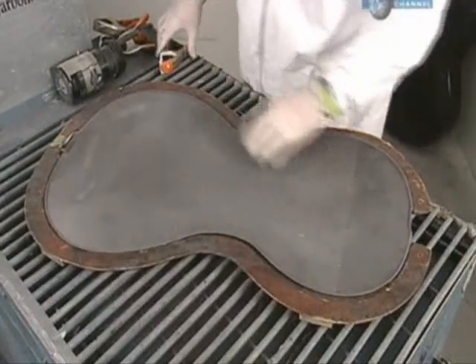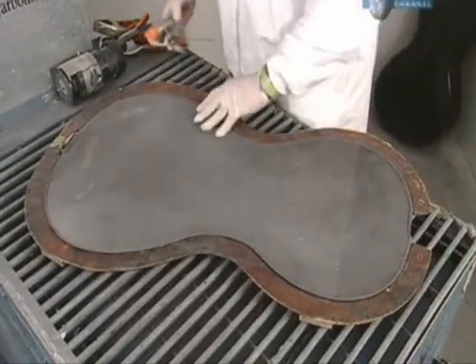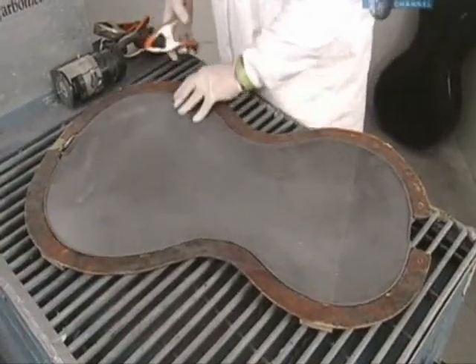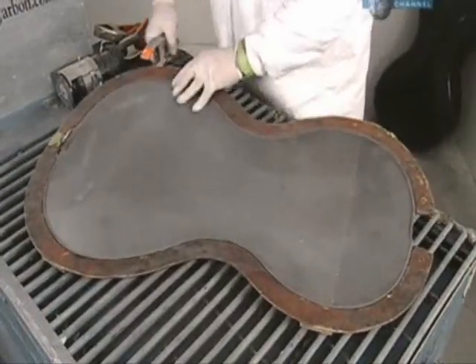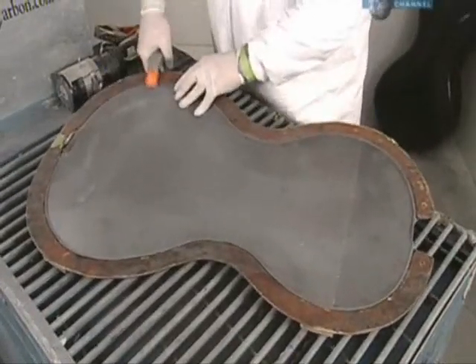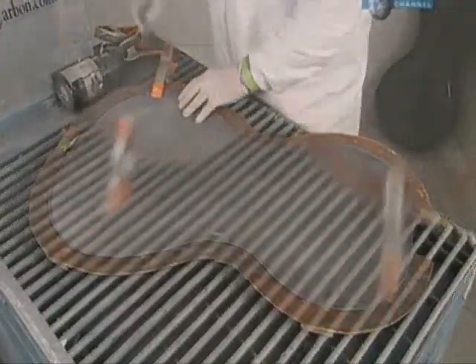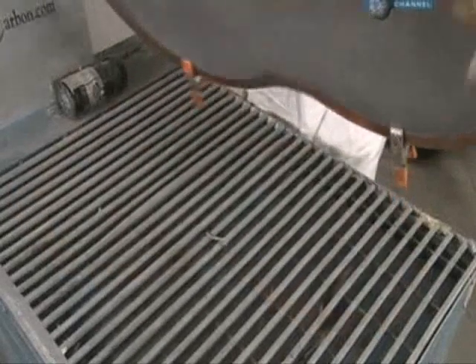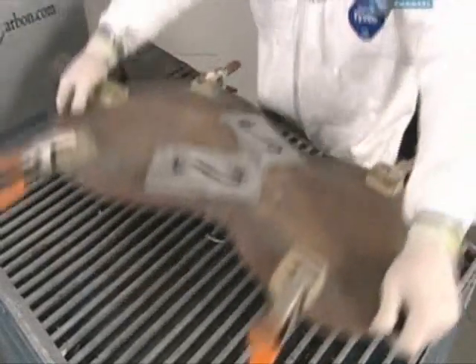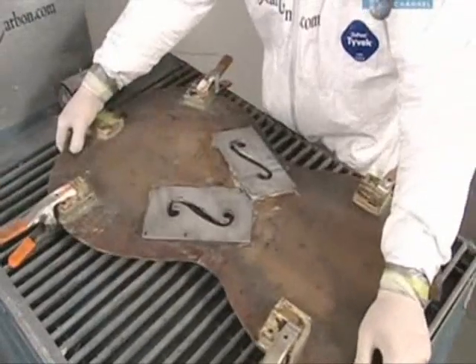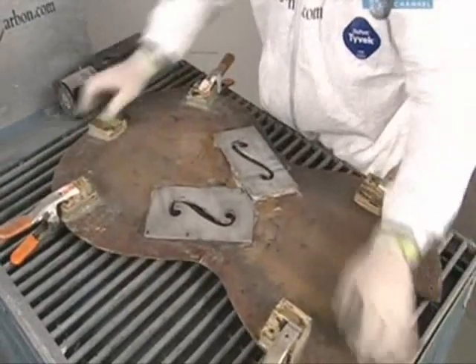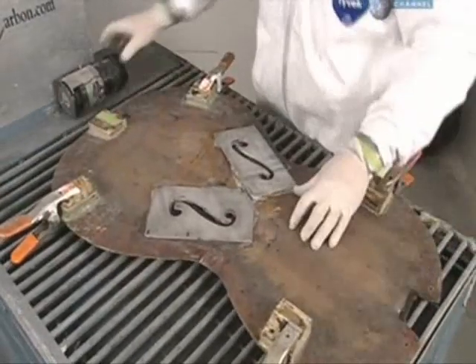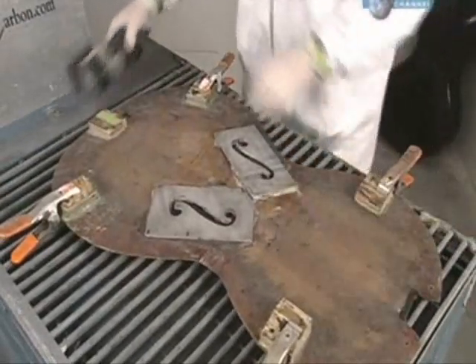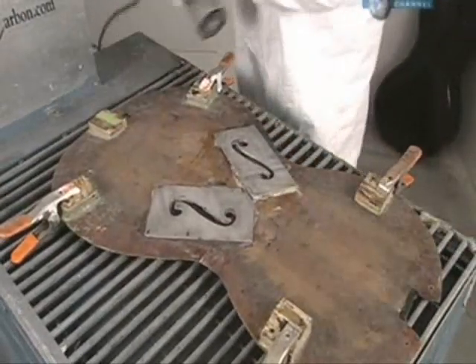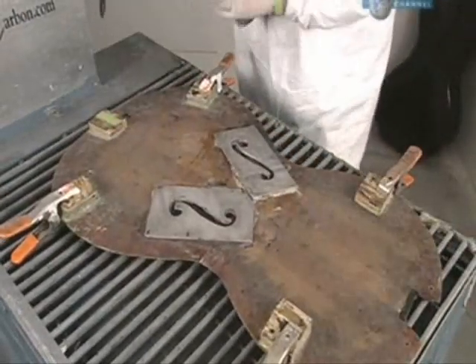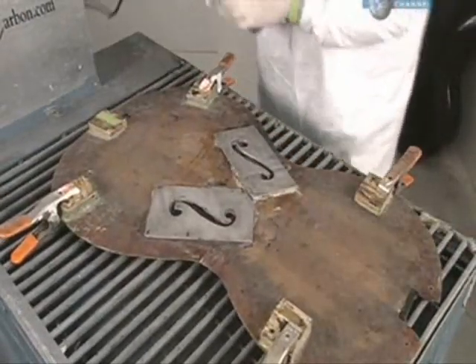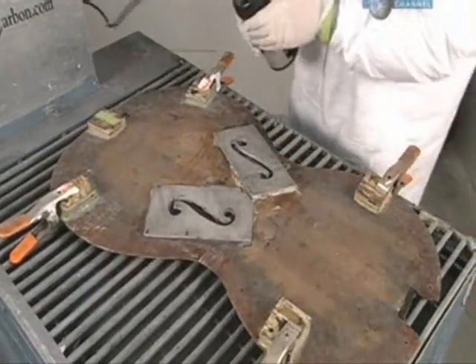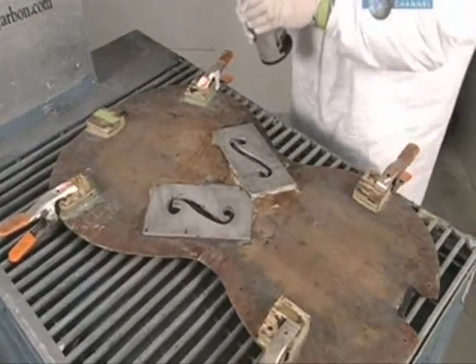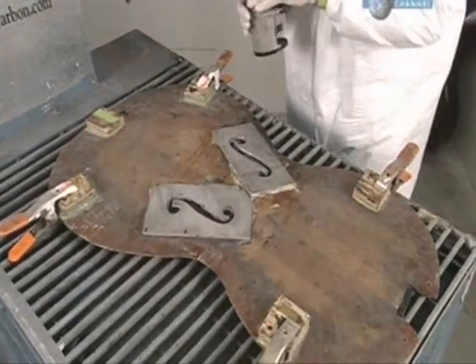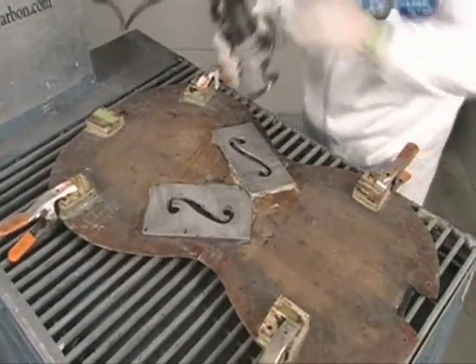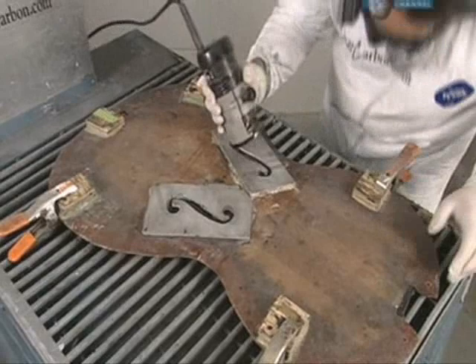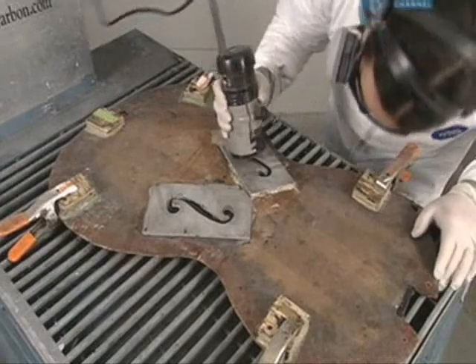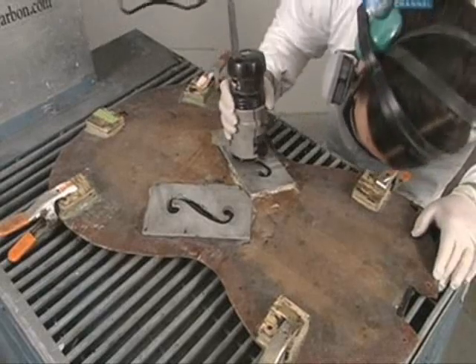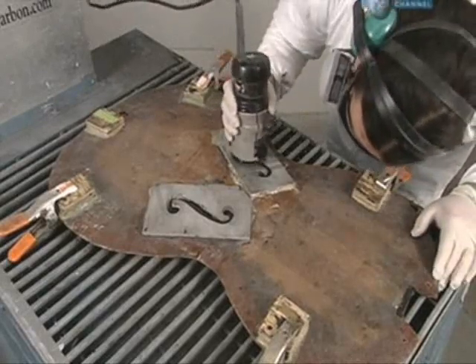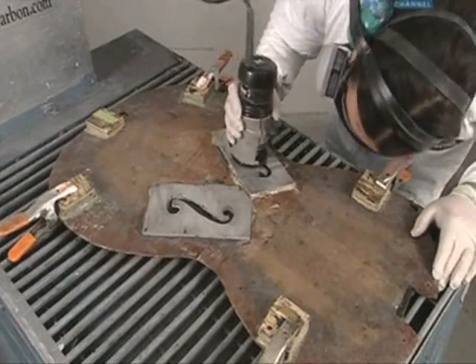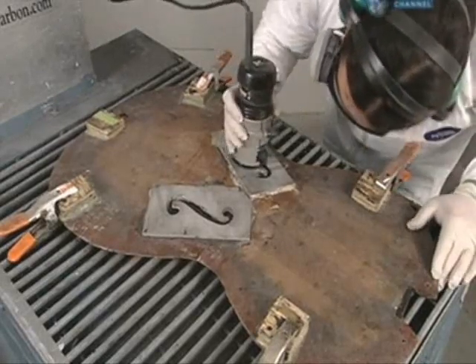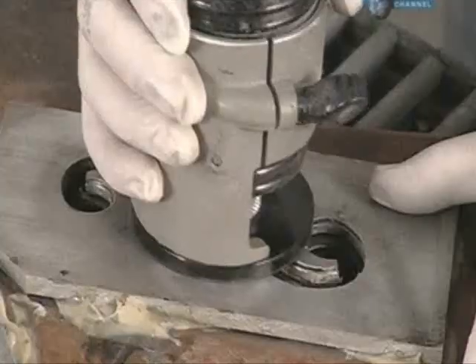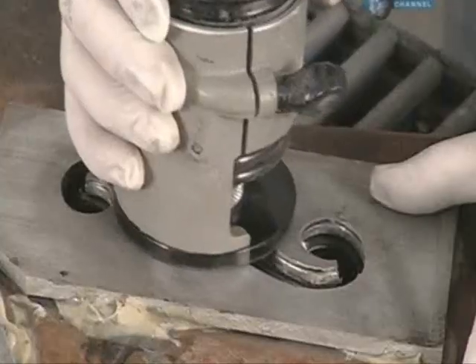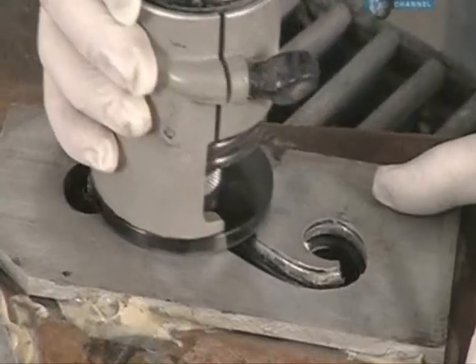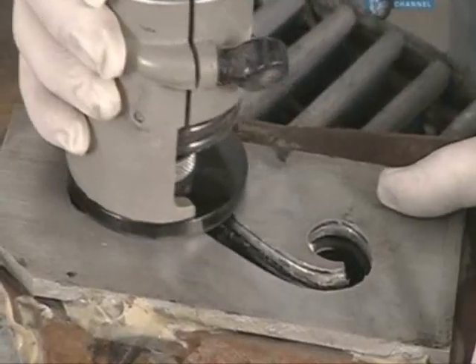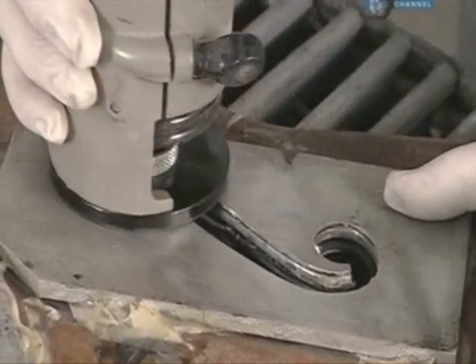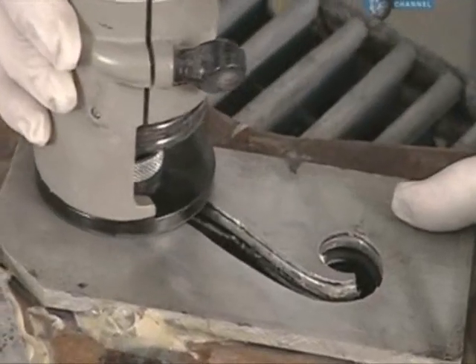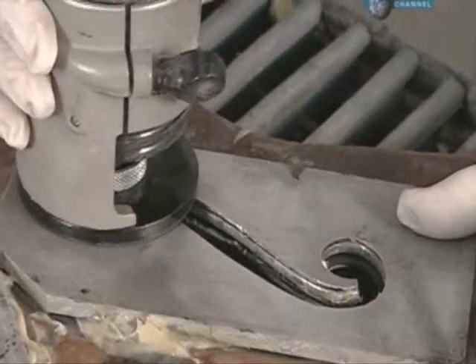Now the cello top piece is clamped onto a fixture that has stencils on the back. With a router, they cut out the stencil shape. The sound will eventually emanate from these F-holes.